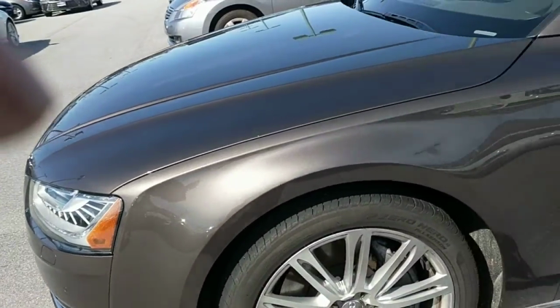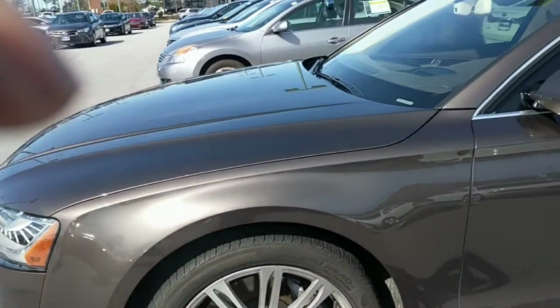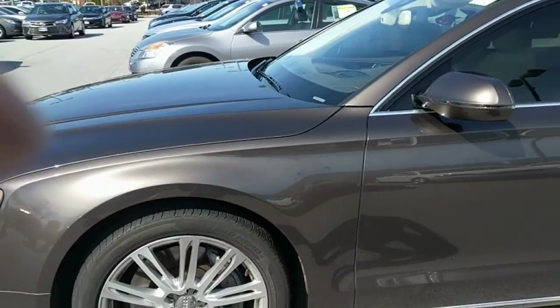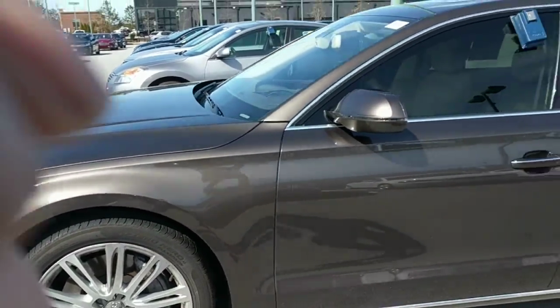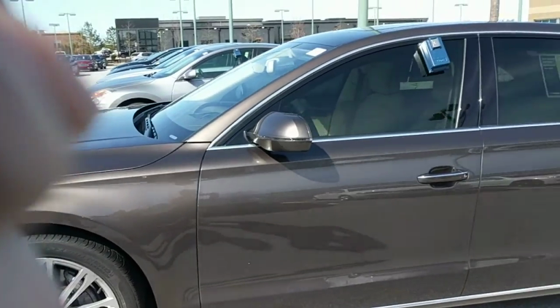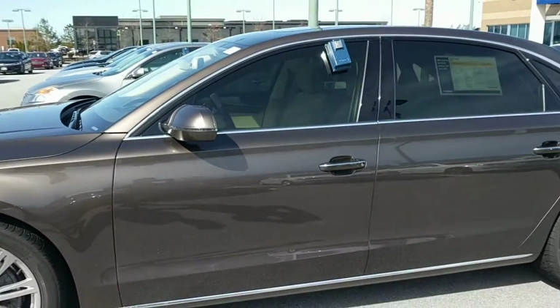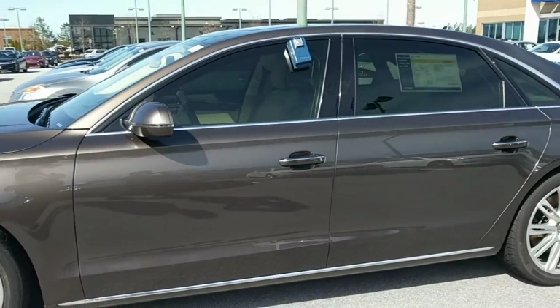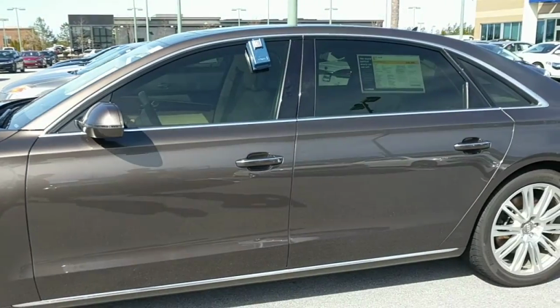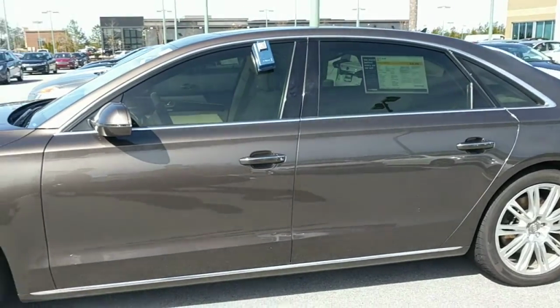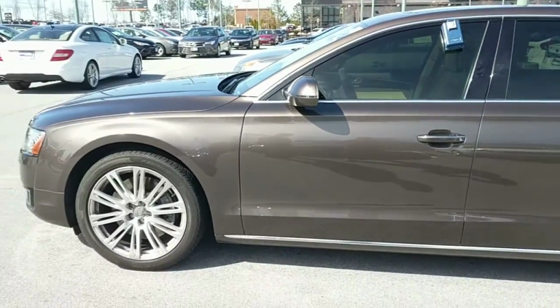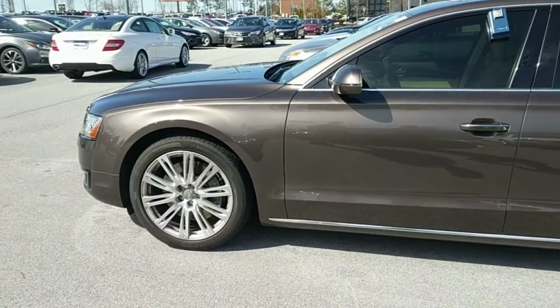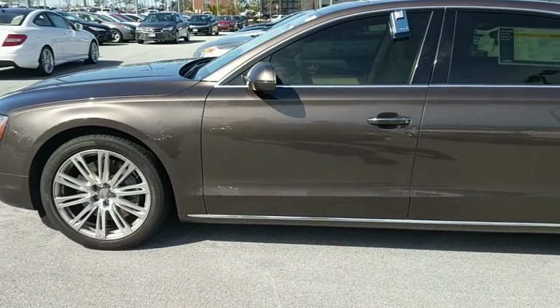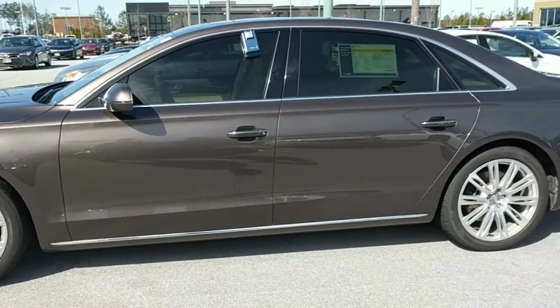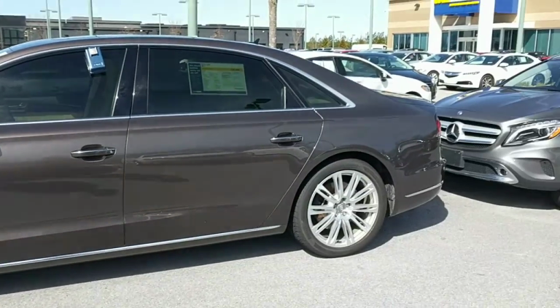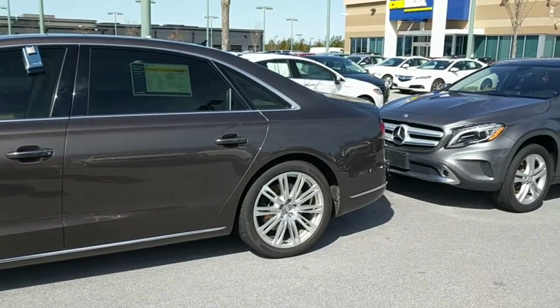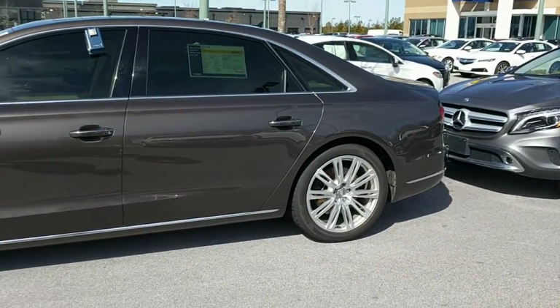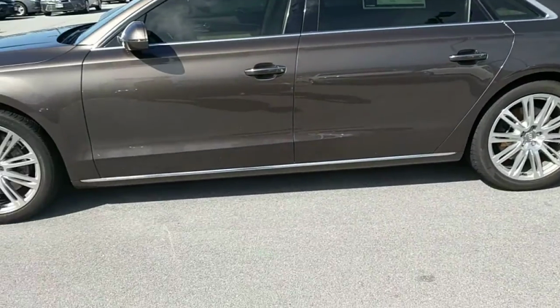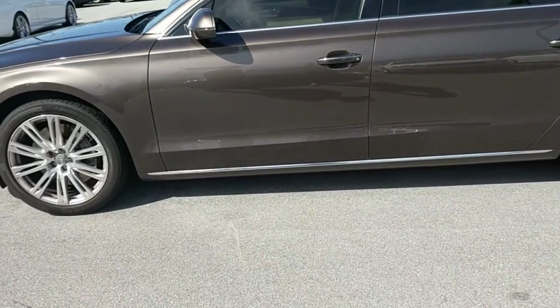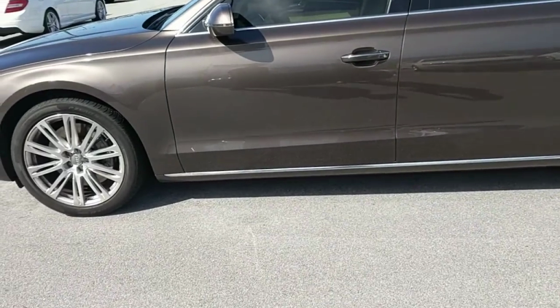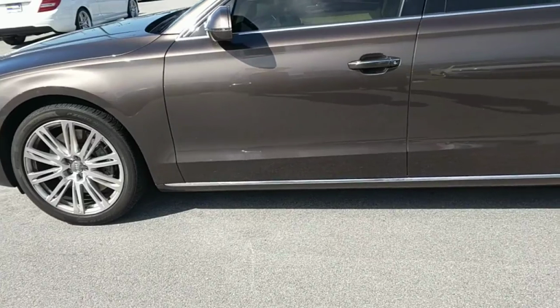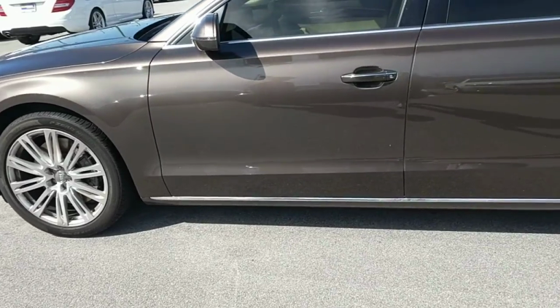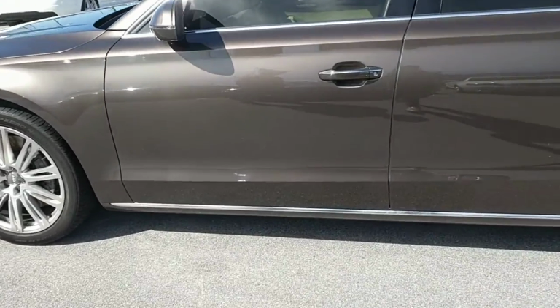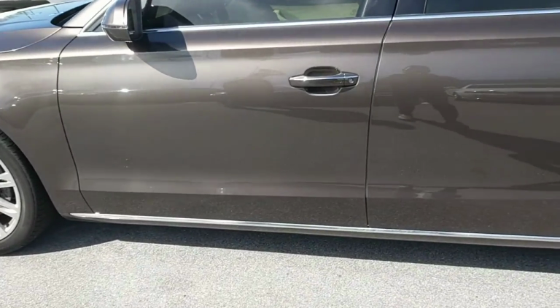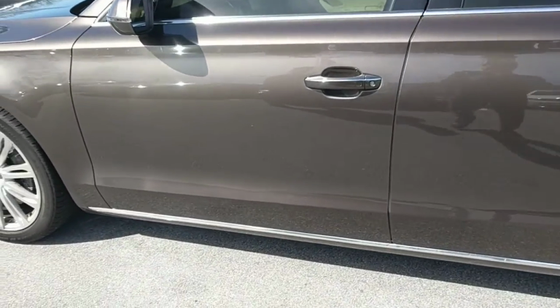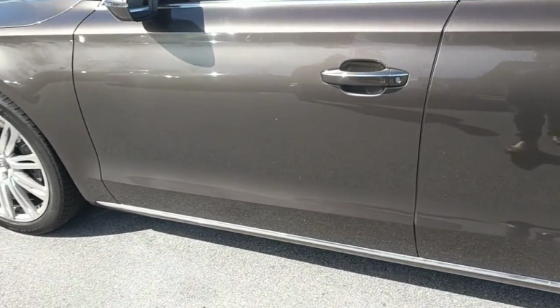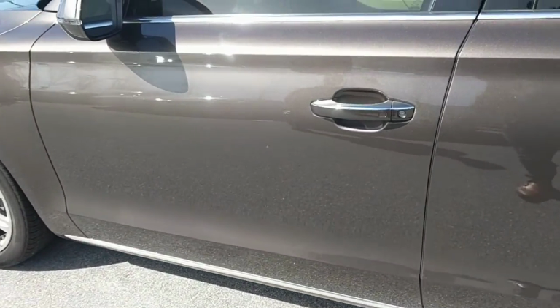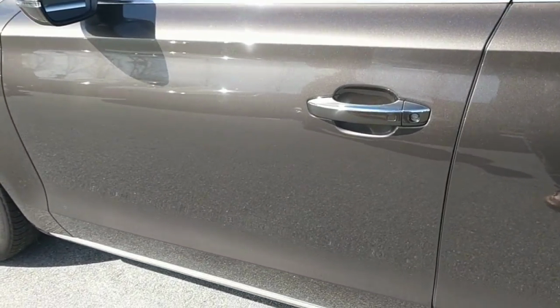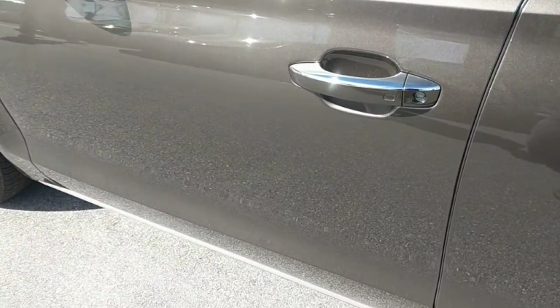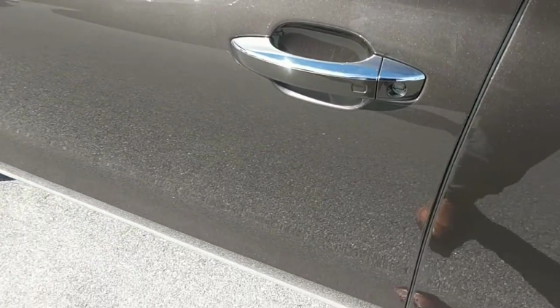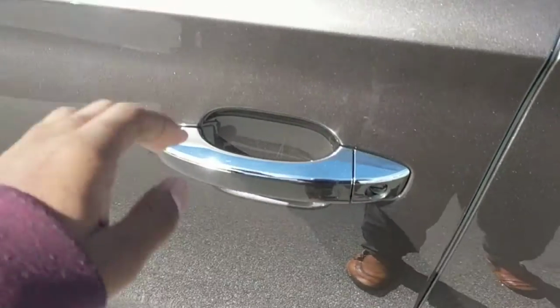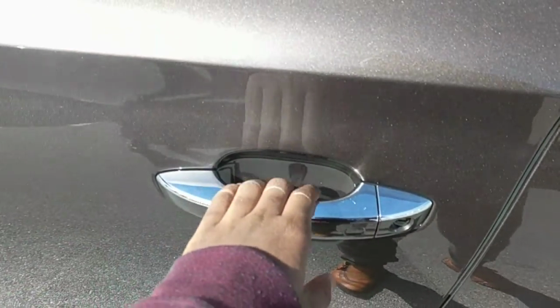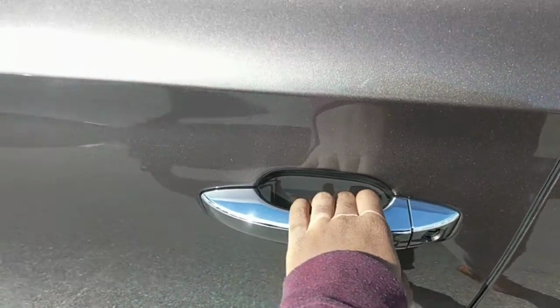You can feel the car. It has folding mirrors.